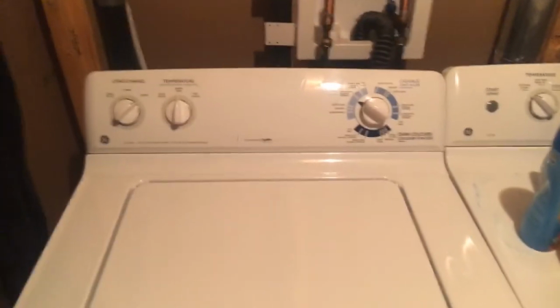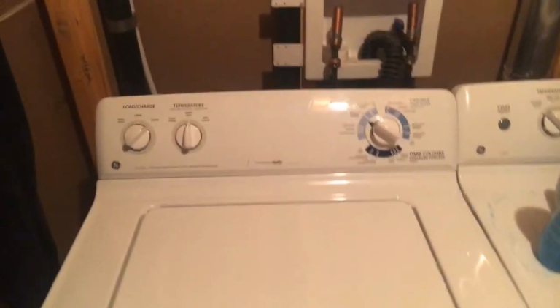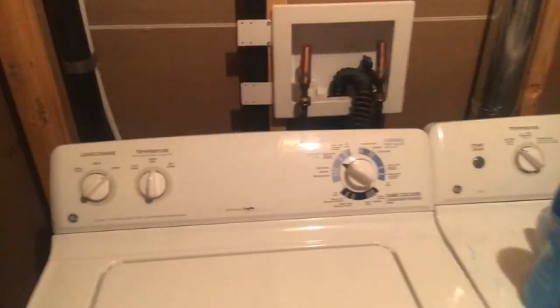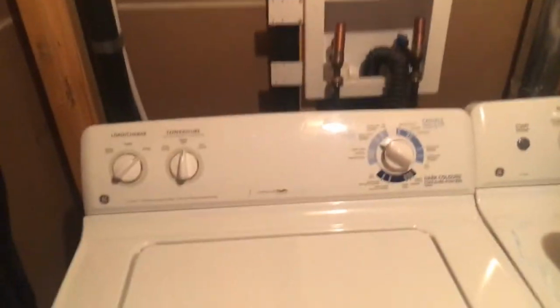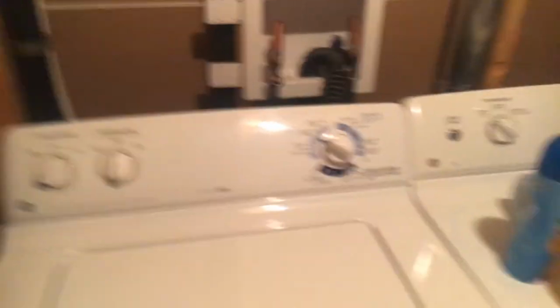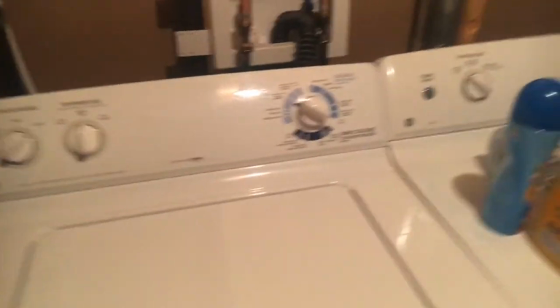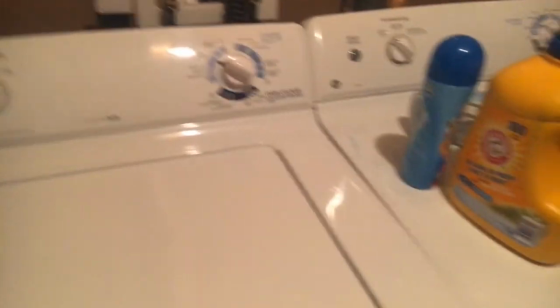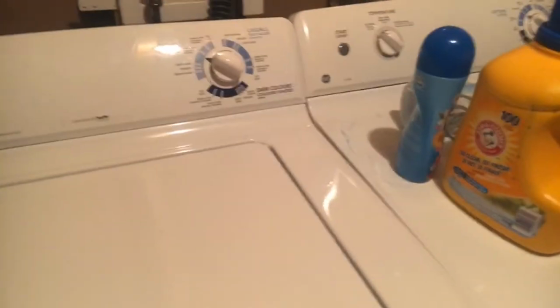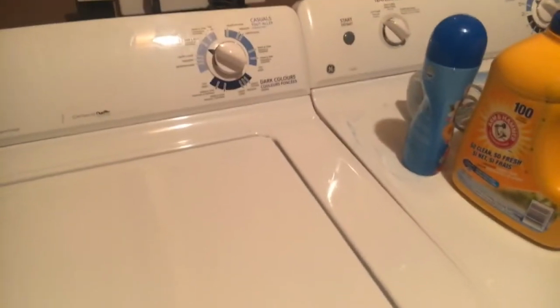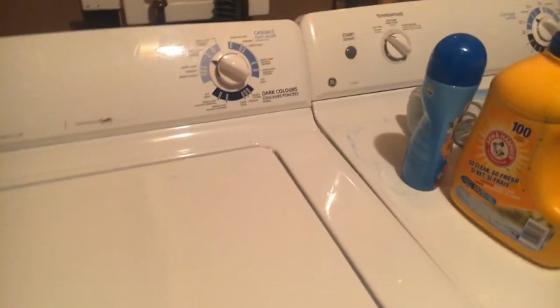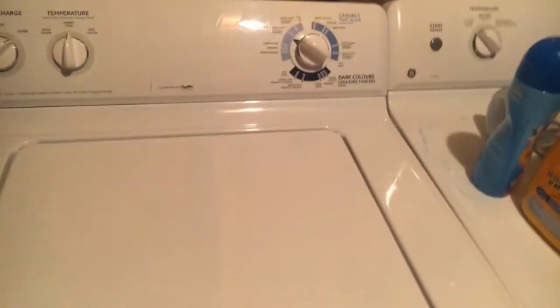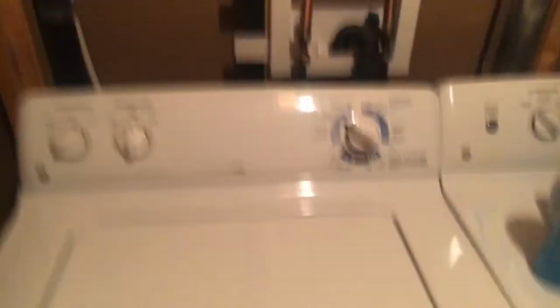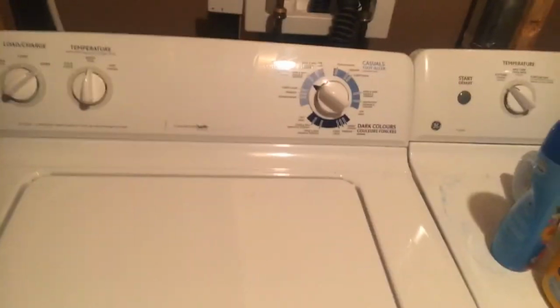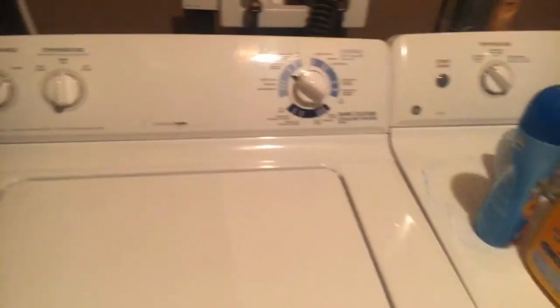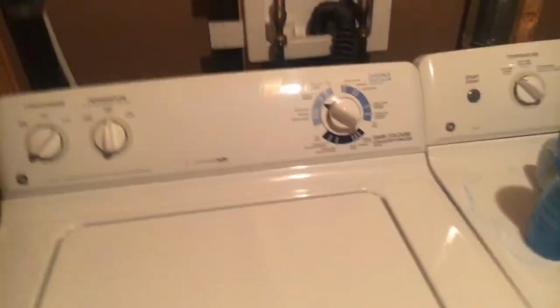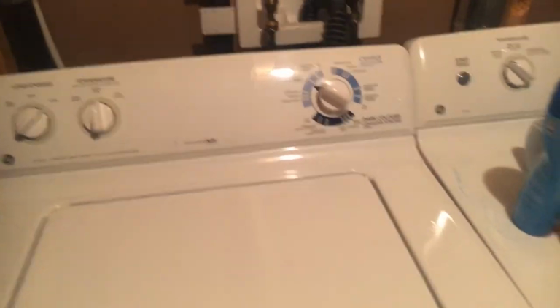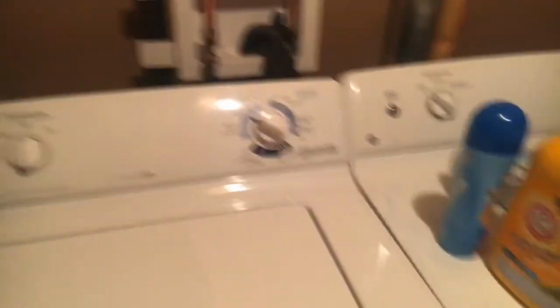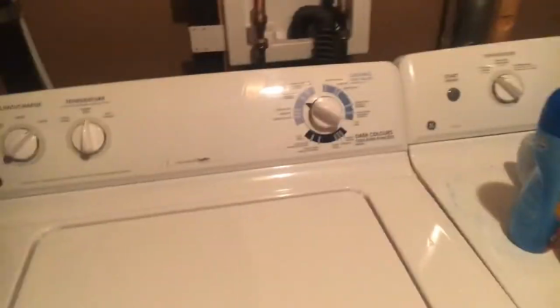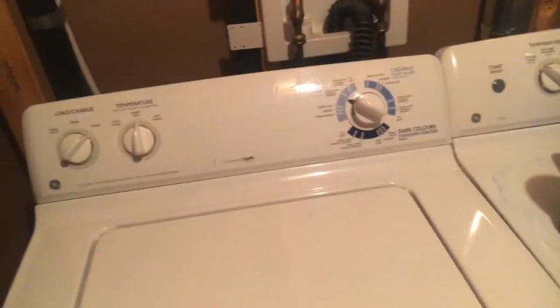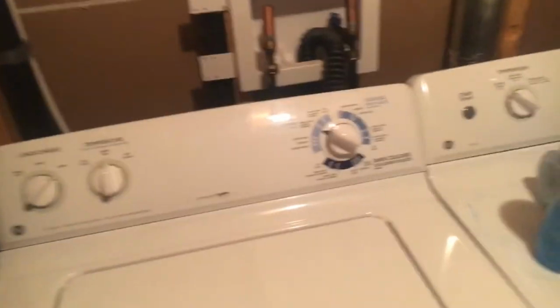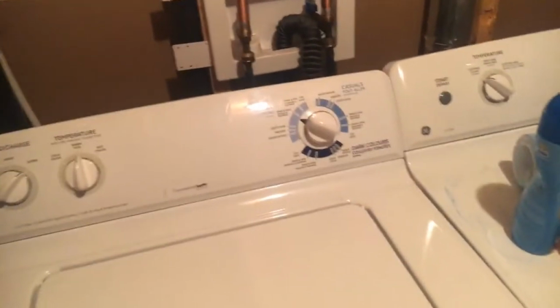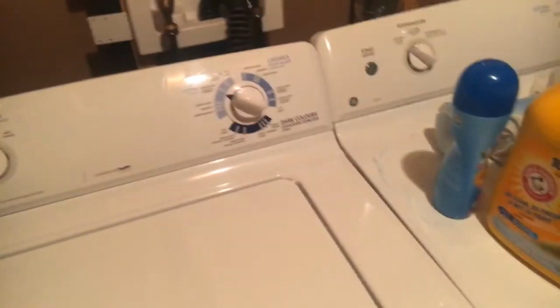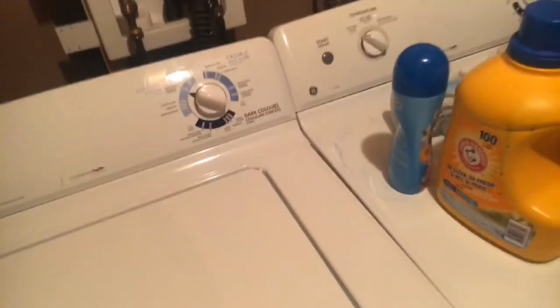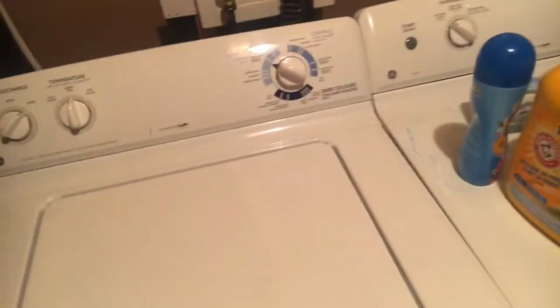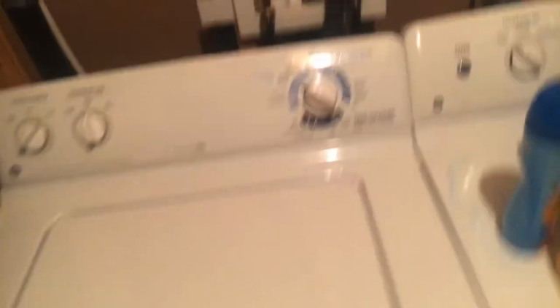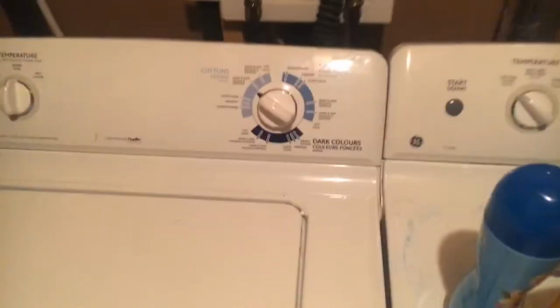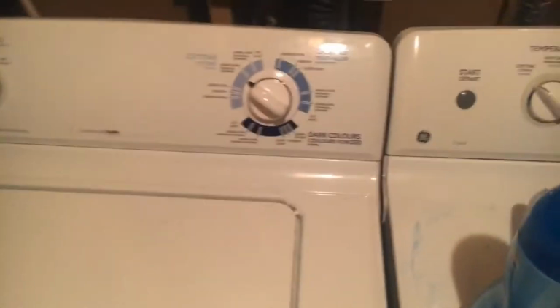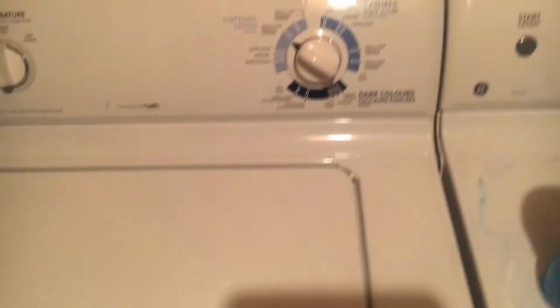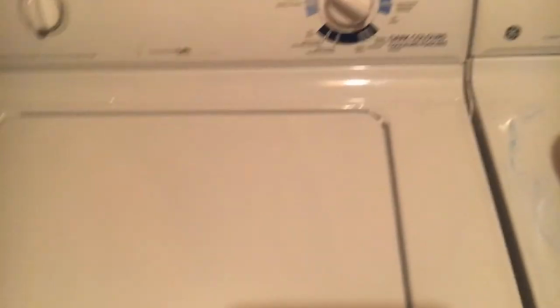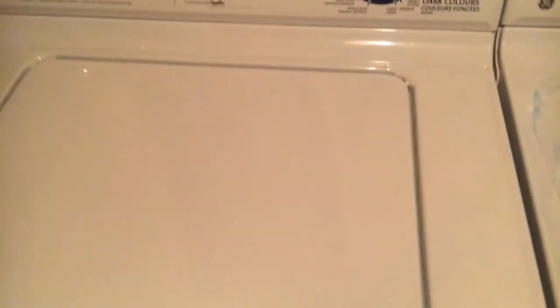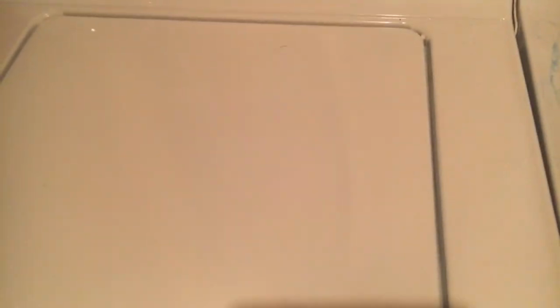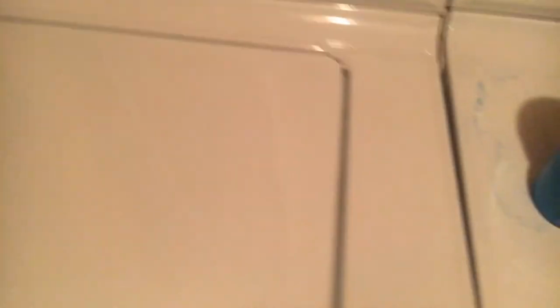This is my mom's washer and dryer set. All three of us in the house — my mom, my sister, and I — and sometimes my mom's friend will come over, and we all use this machine, so we obviously have a lot of laundry.